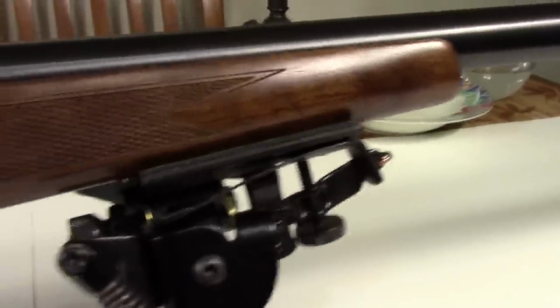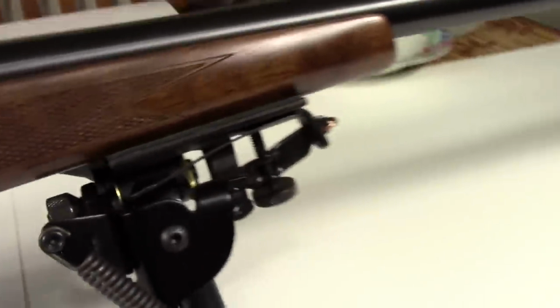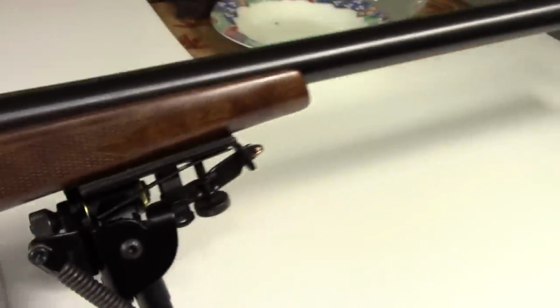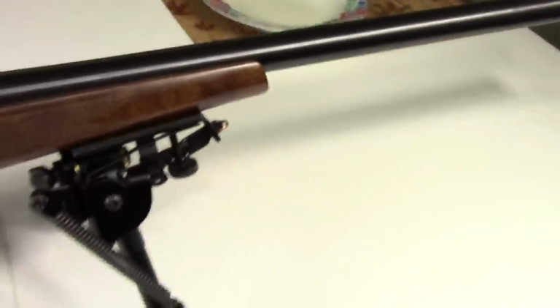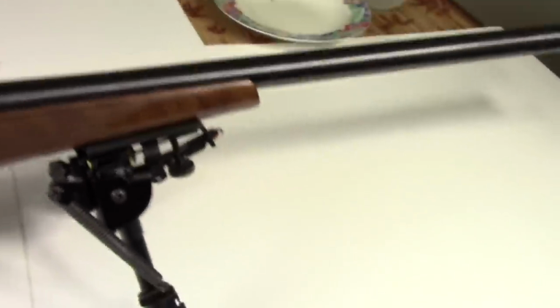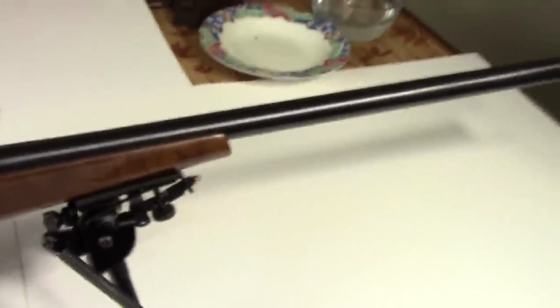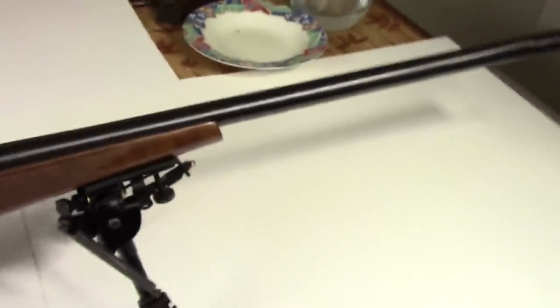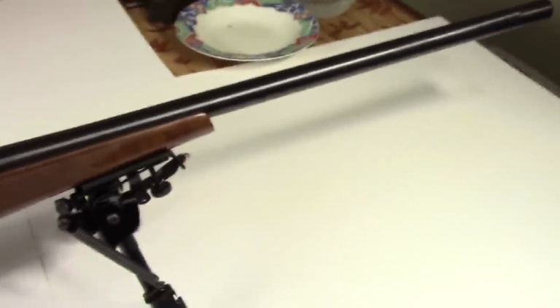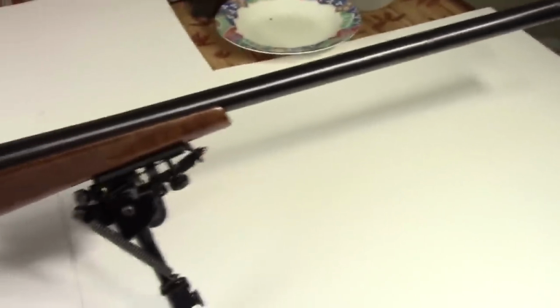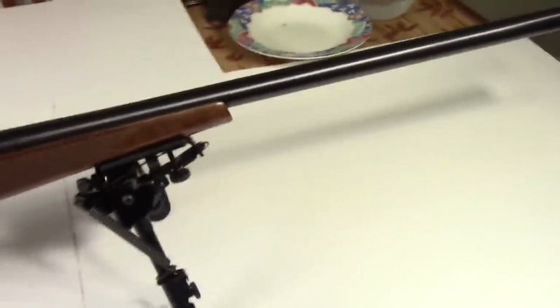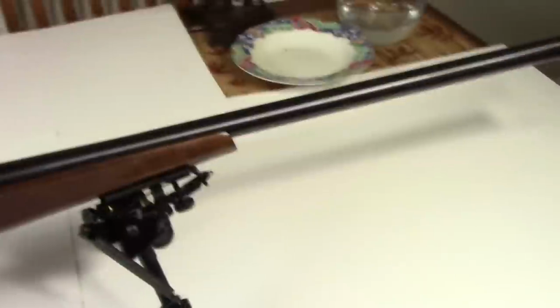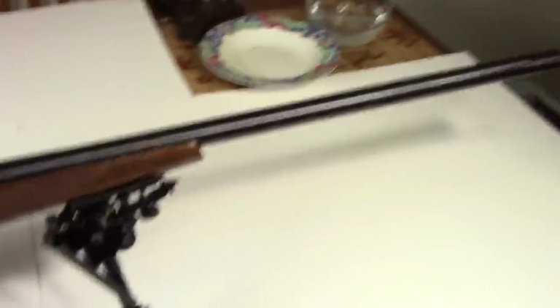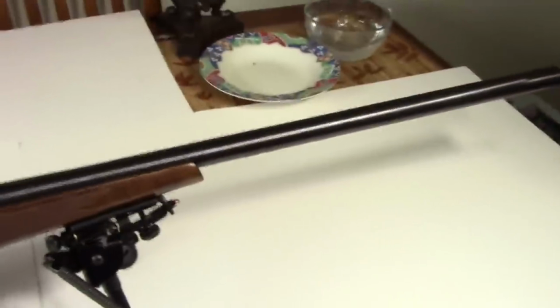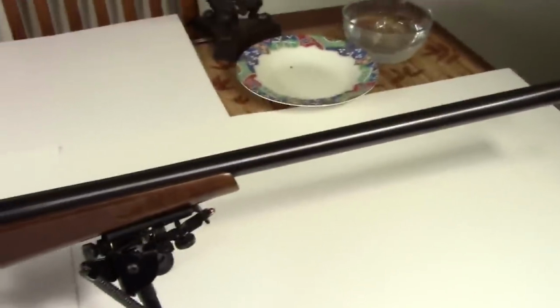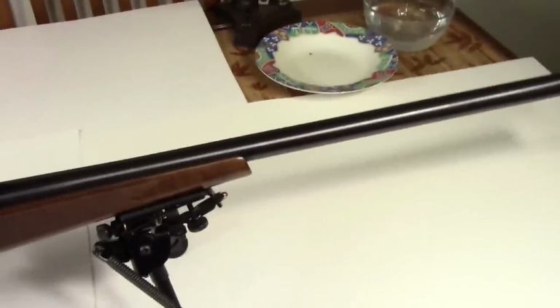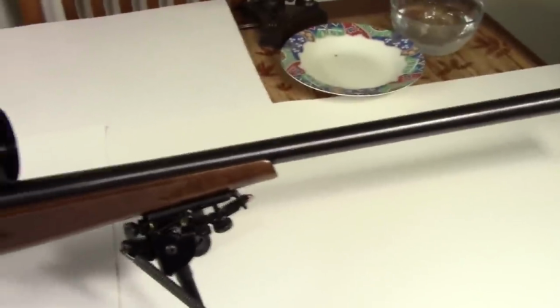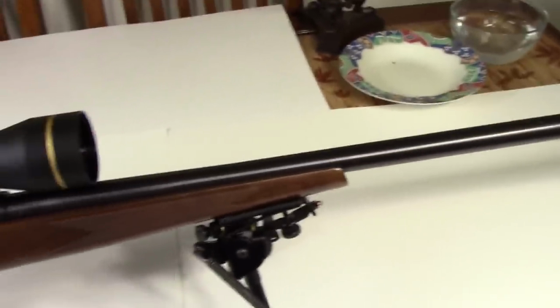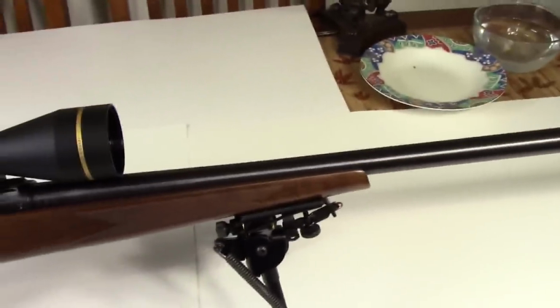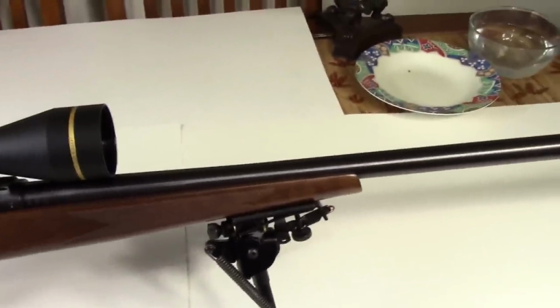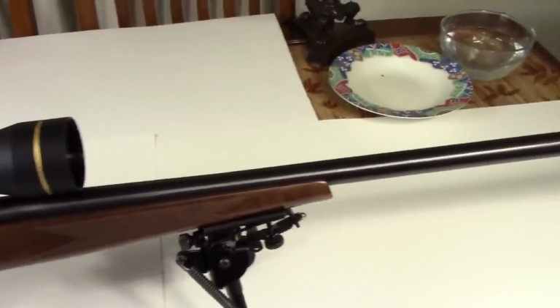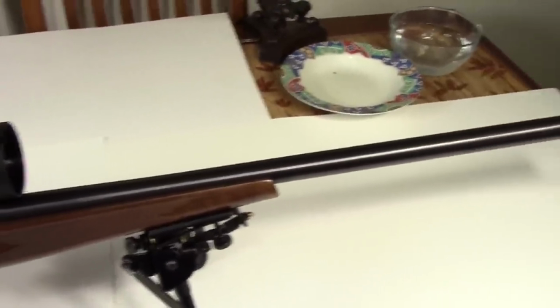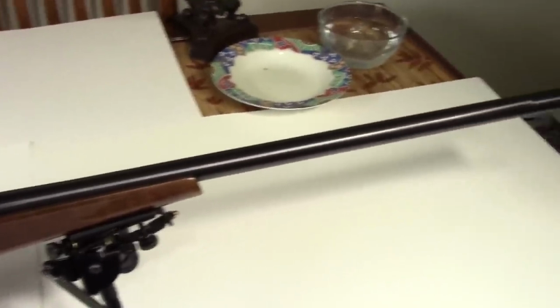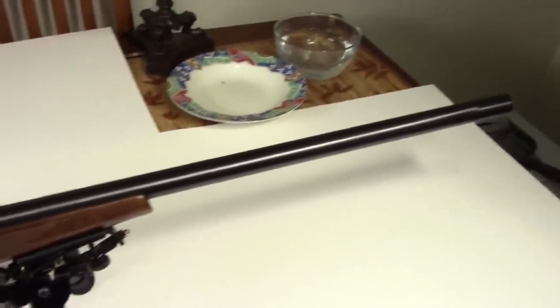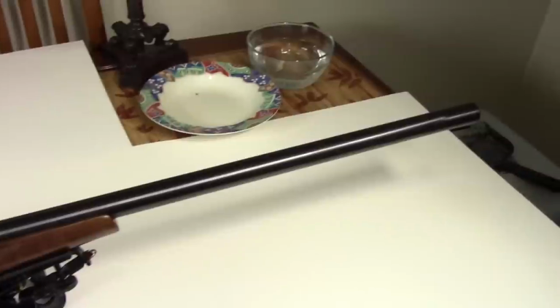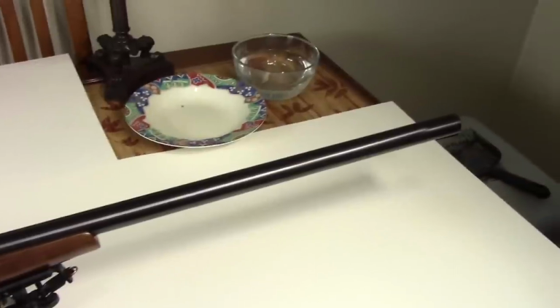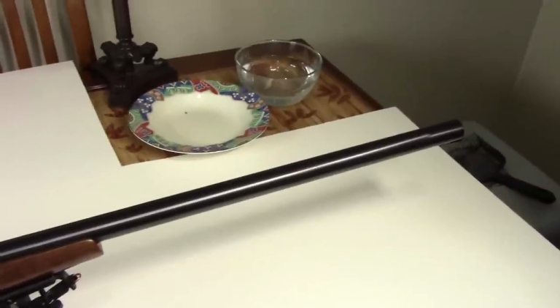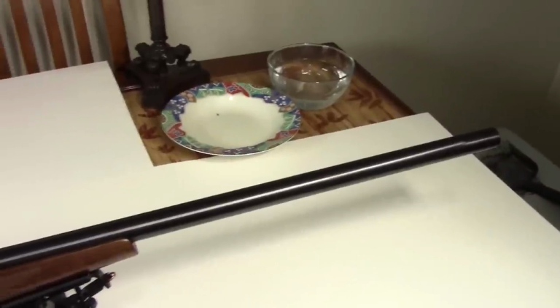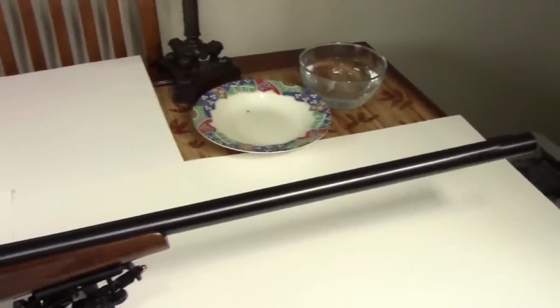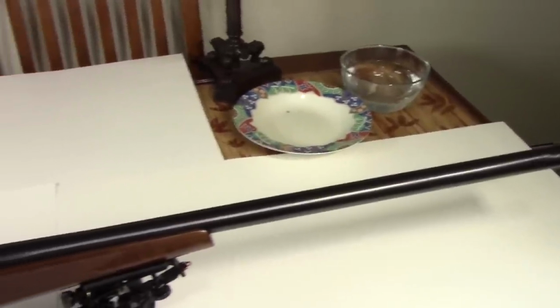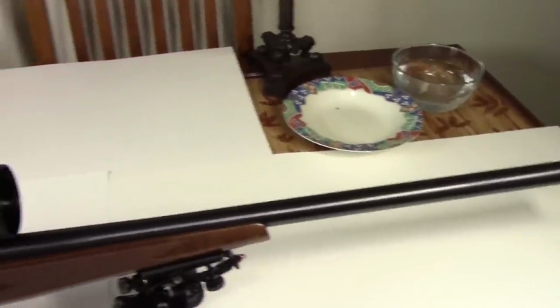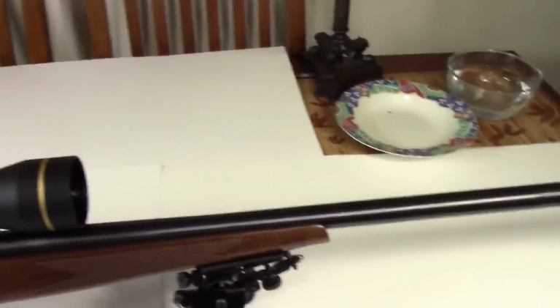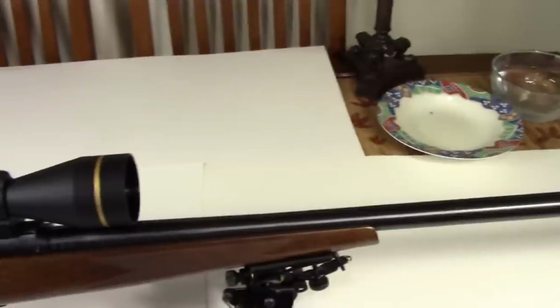Underneath the Harris bipod there is another swivel stud. Check out that barrel — this is a varmint rifle from CZ and it sure is. That is a thick, long, heavy barrel, and in fact the whole rifle is quite heavy.